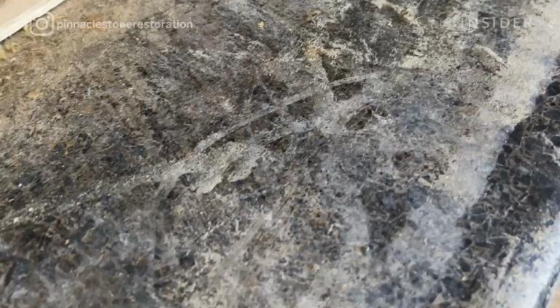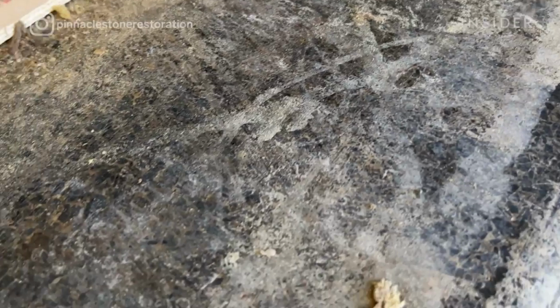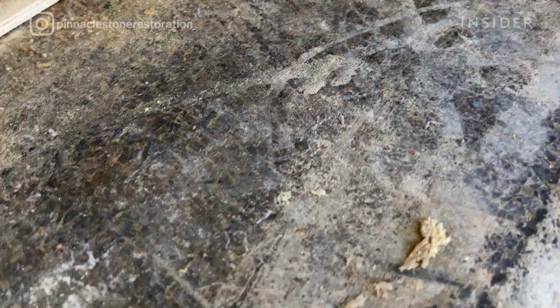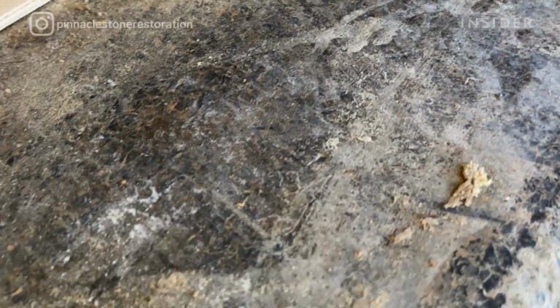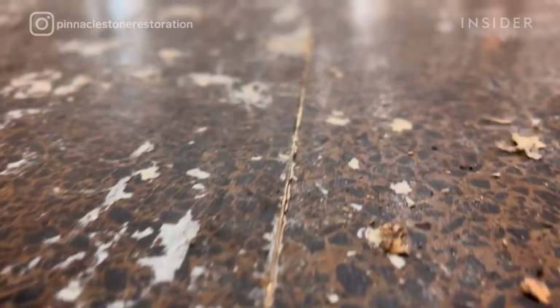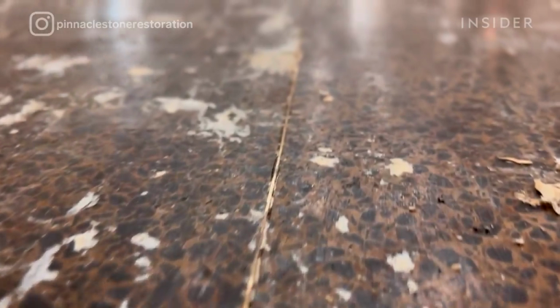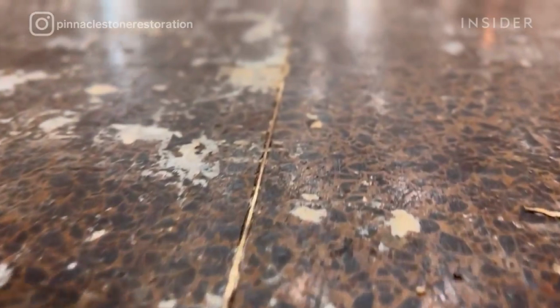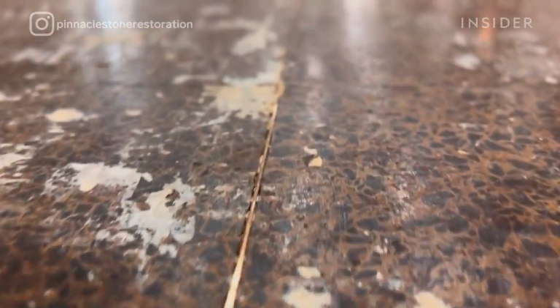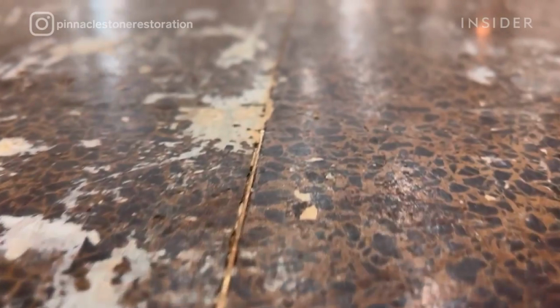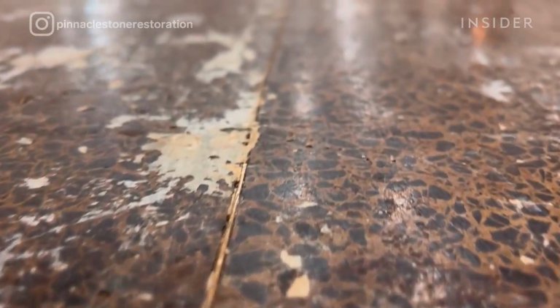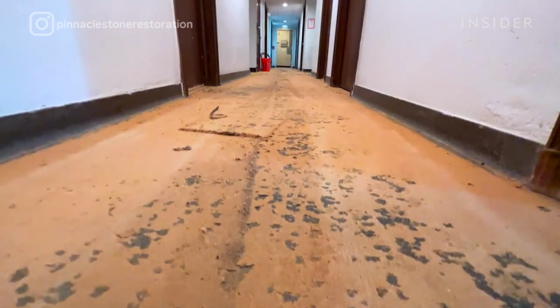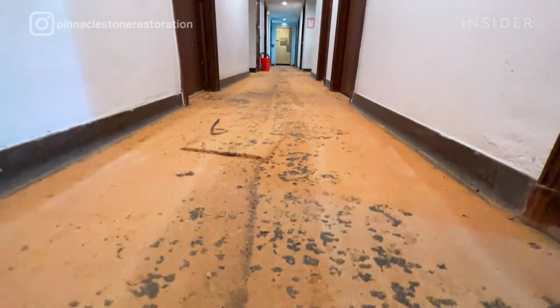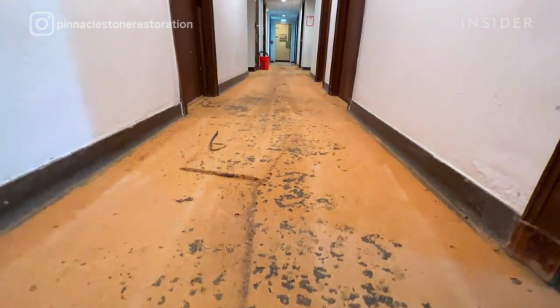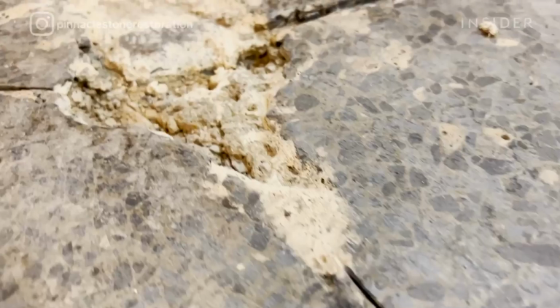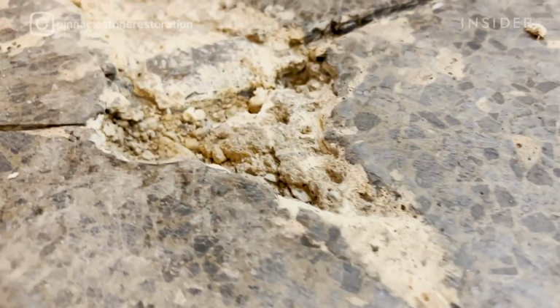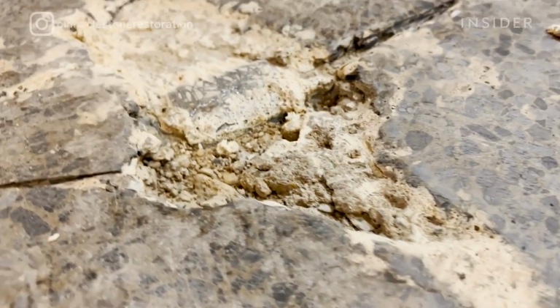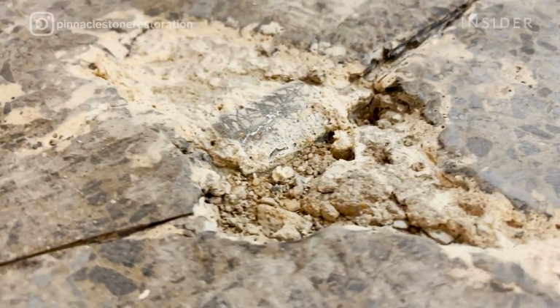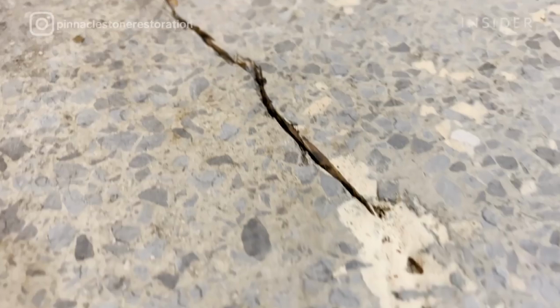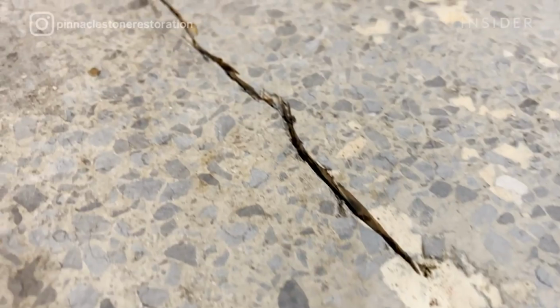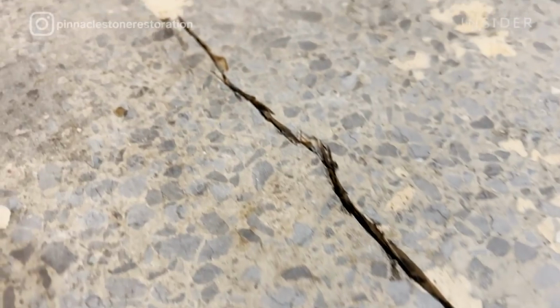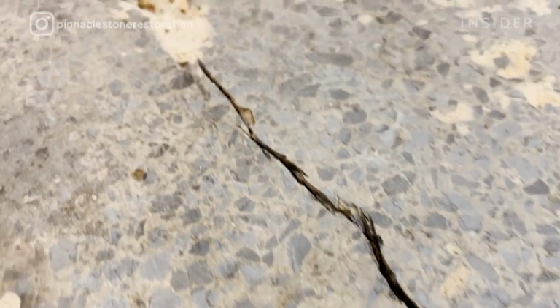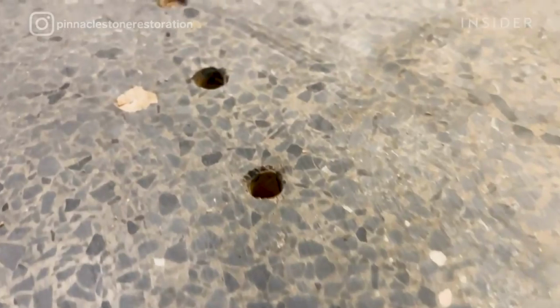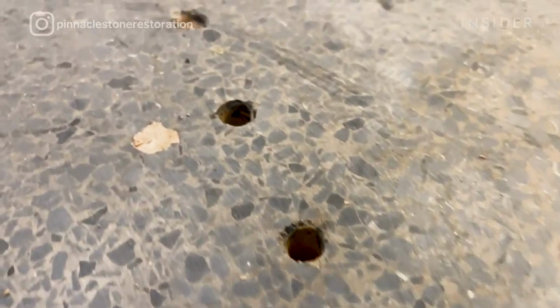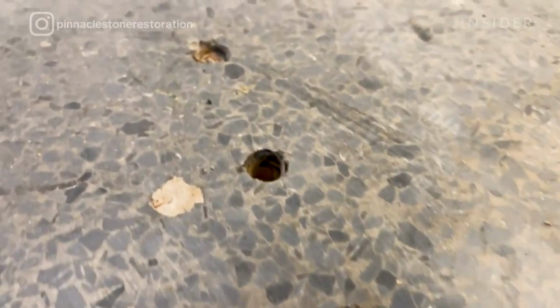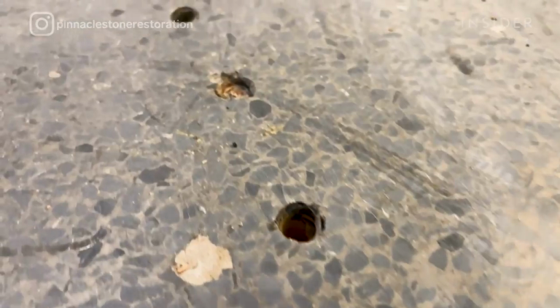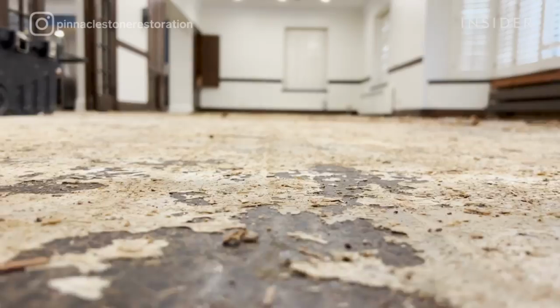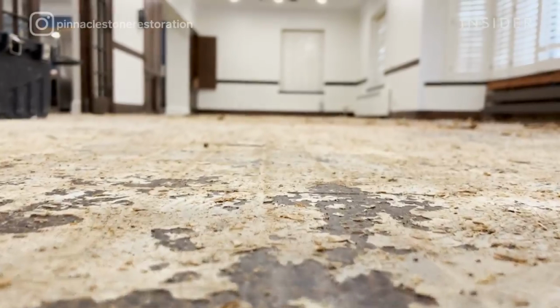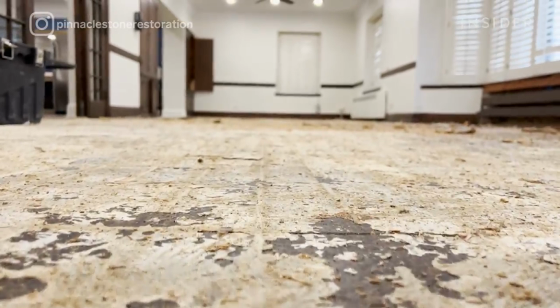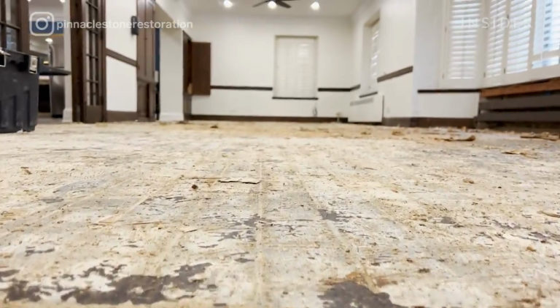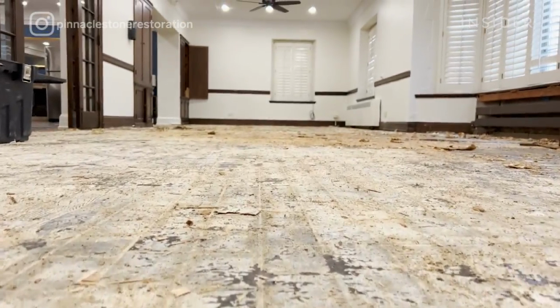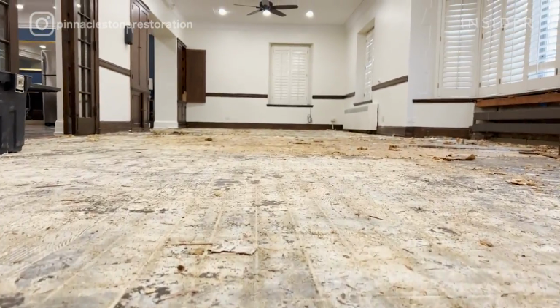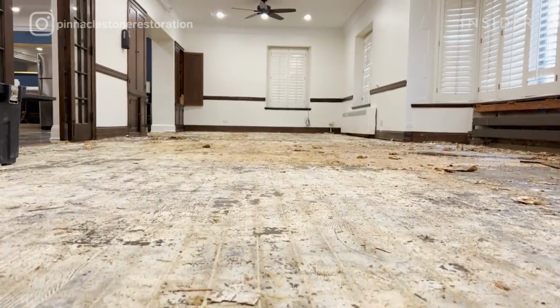We are discovering multiple issues with this terrazzo: carpet, glue, missing terrazzo, surface cracks, and gouged nail holes. It's repairable, but it requires a lot of work.